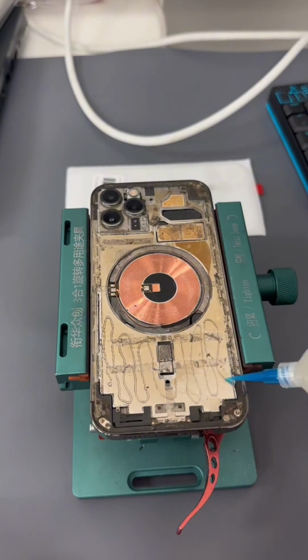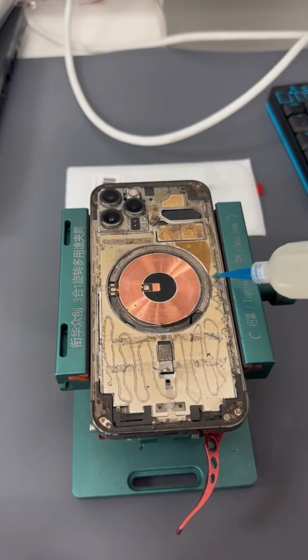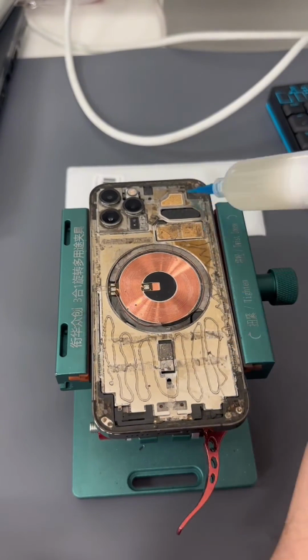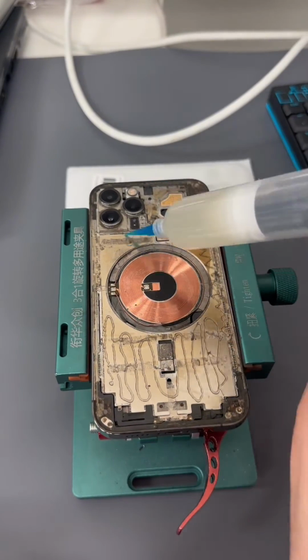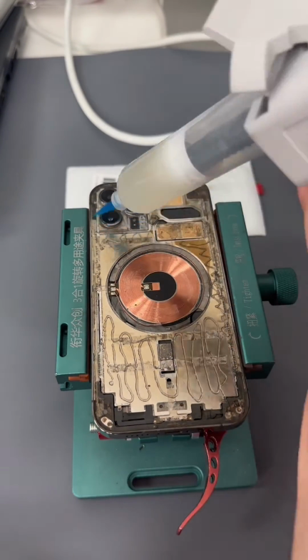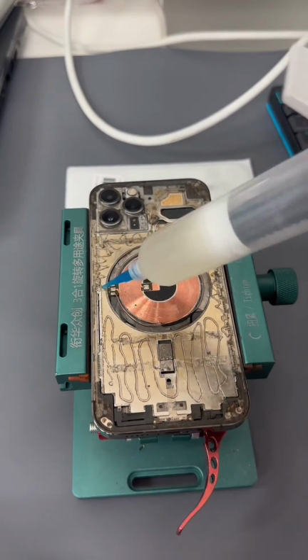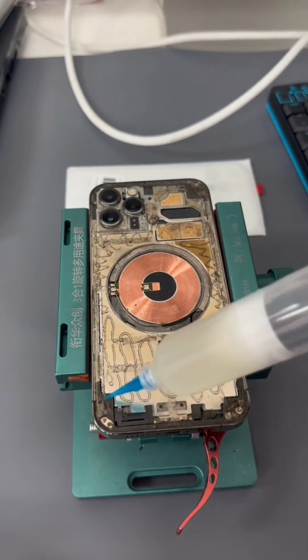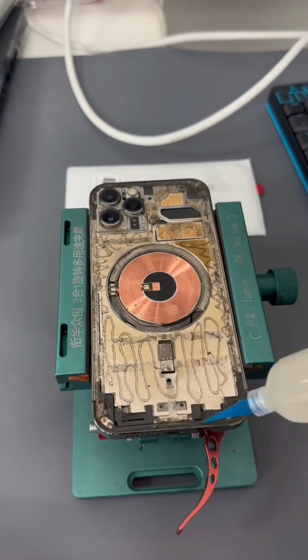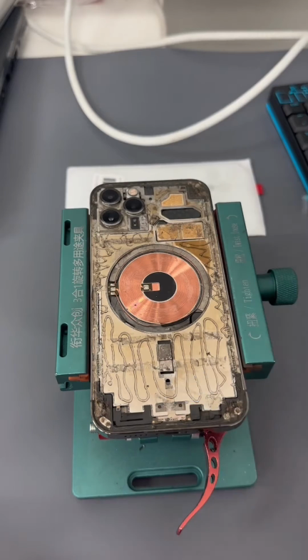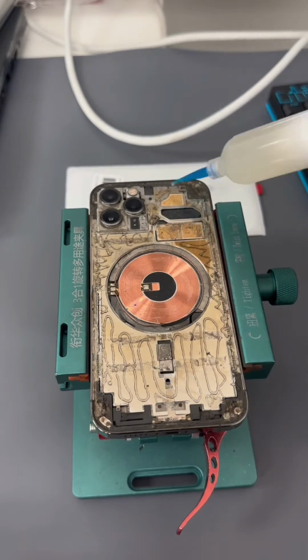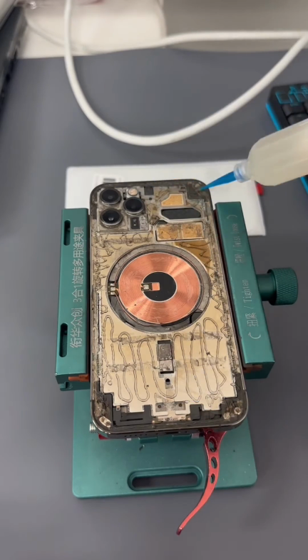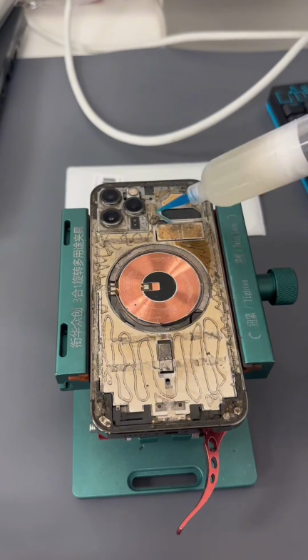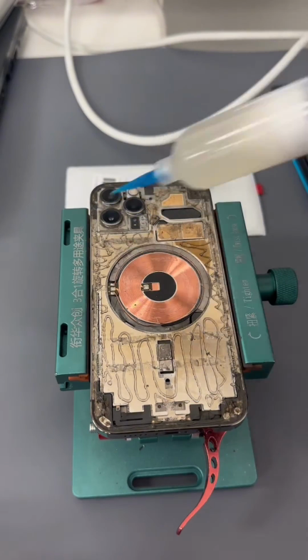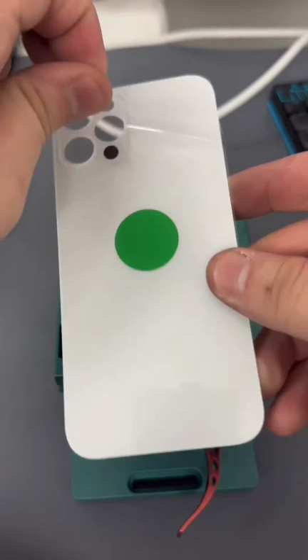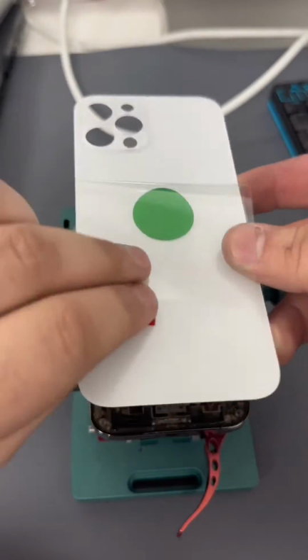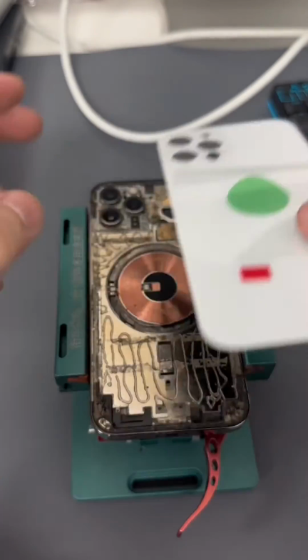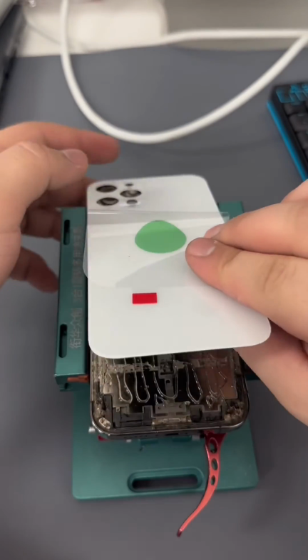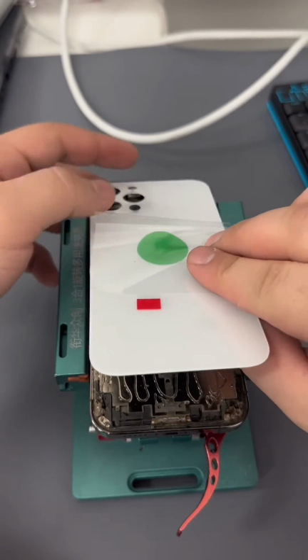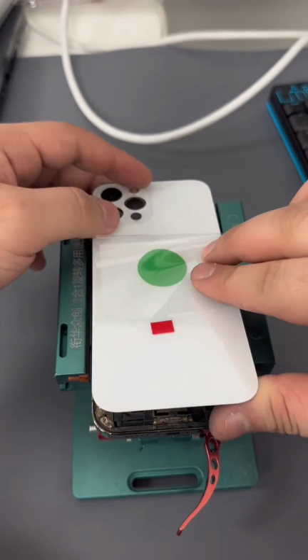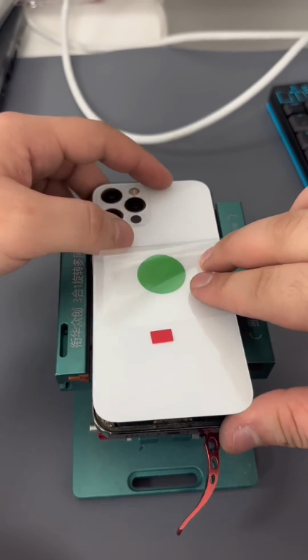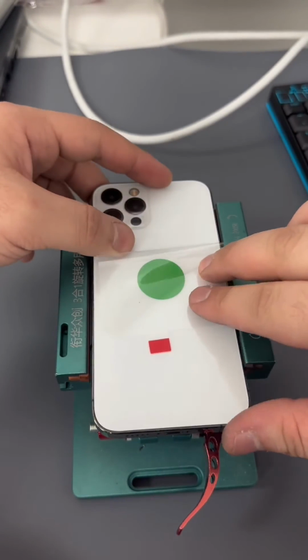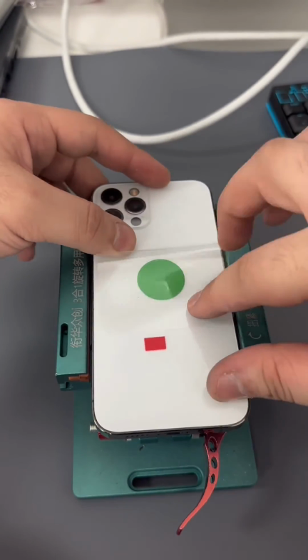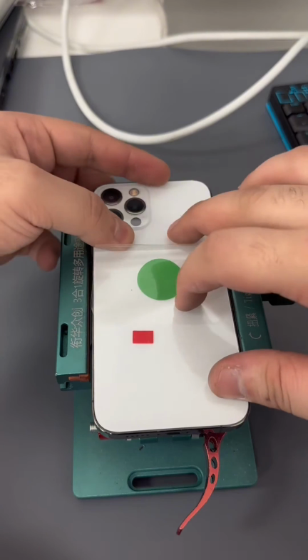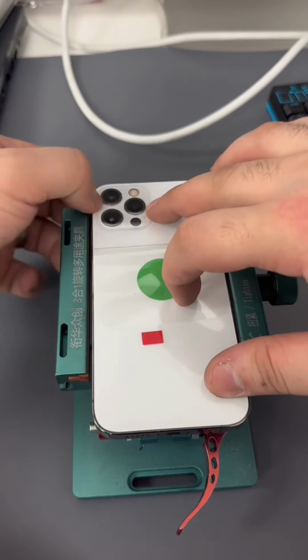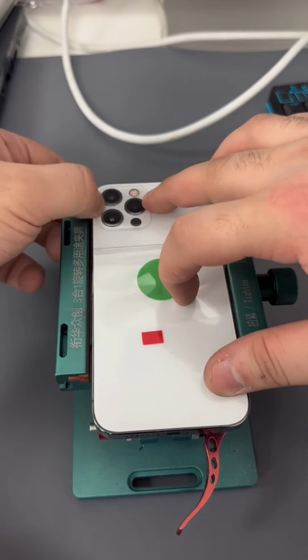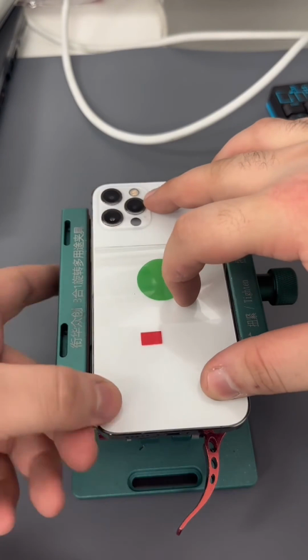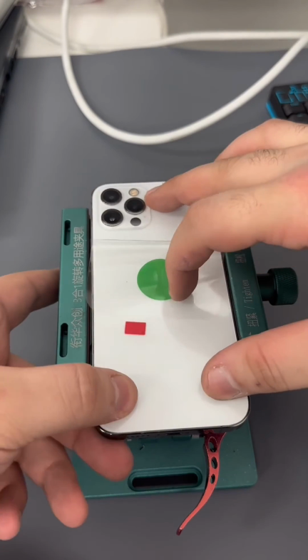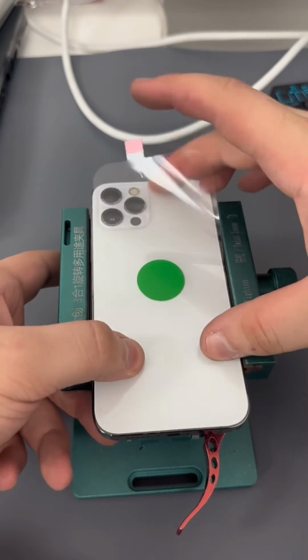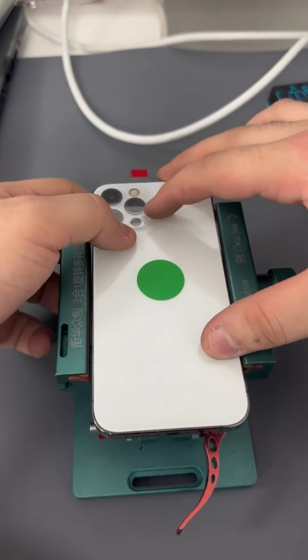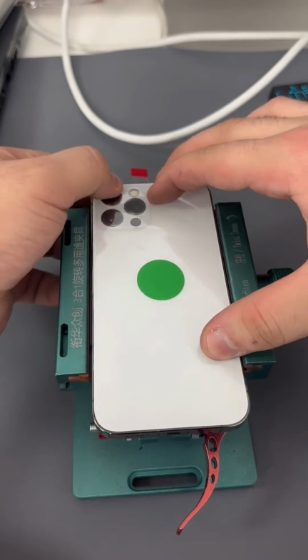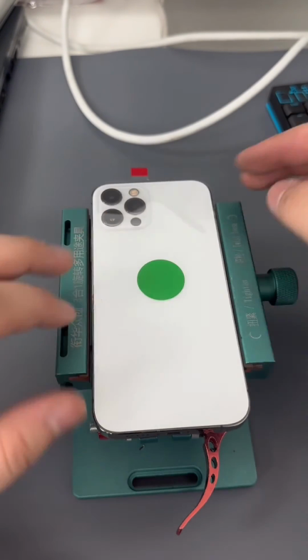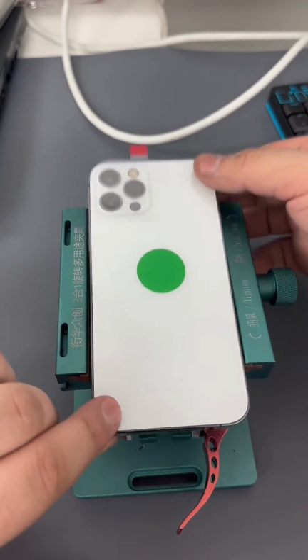Now we apply the cold press glue over the middle shields, avoiding any sensitive parts of the device. Then we put the back glass on and compress the phone for around one to two hours with the compressor.